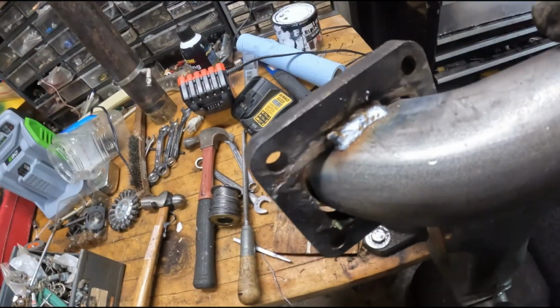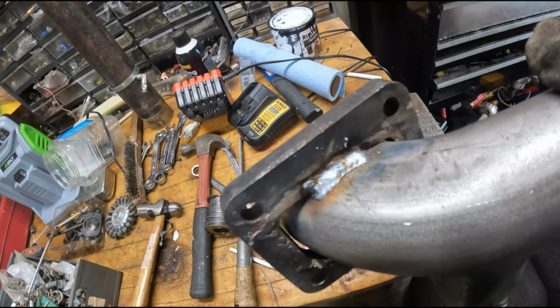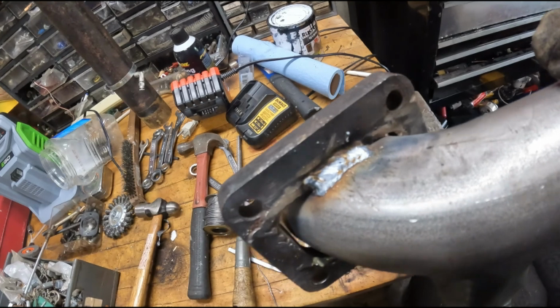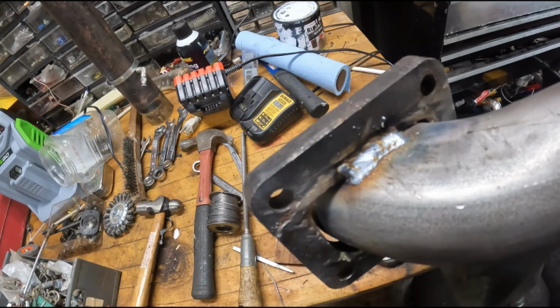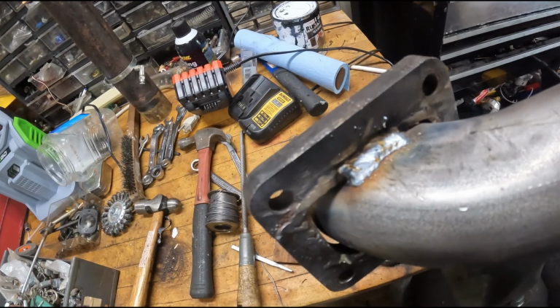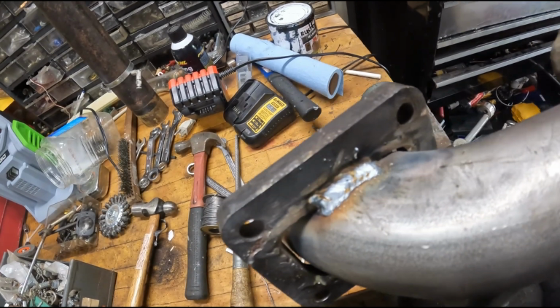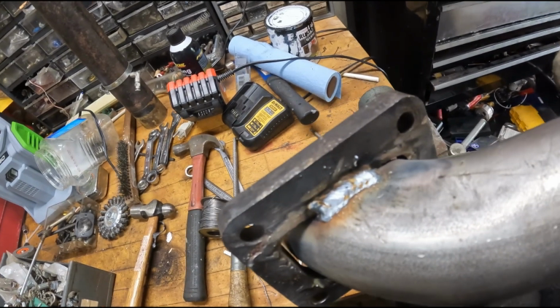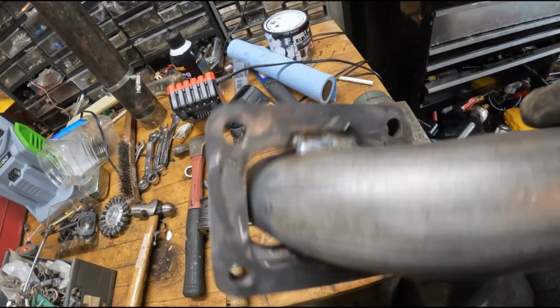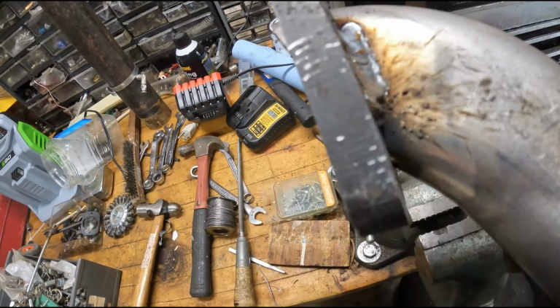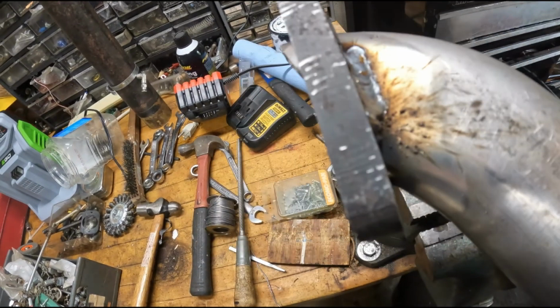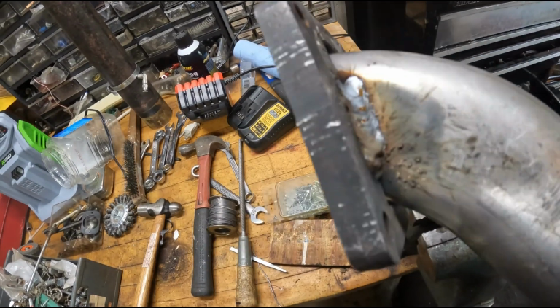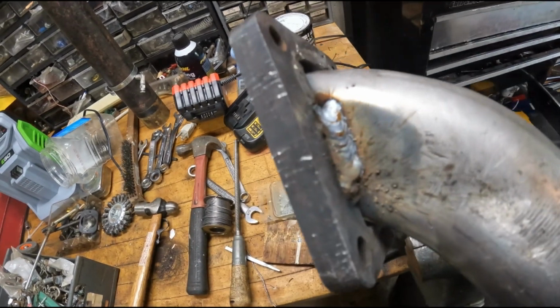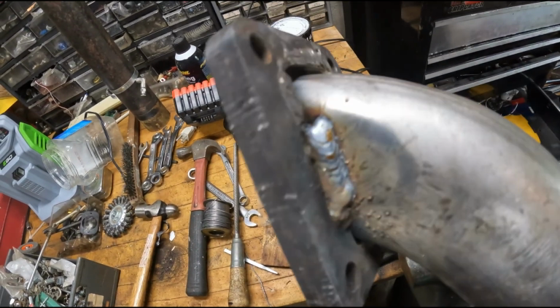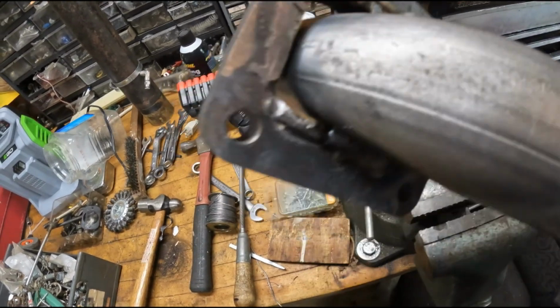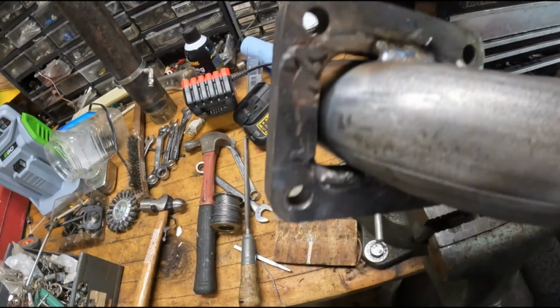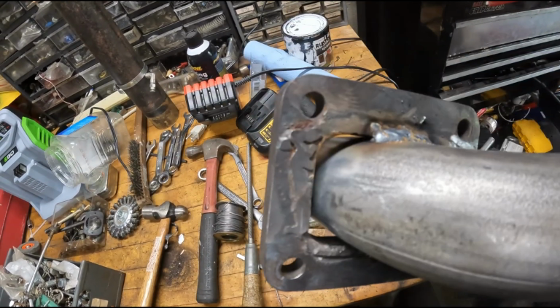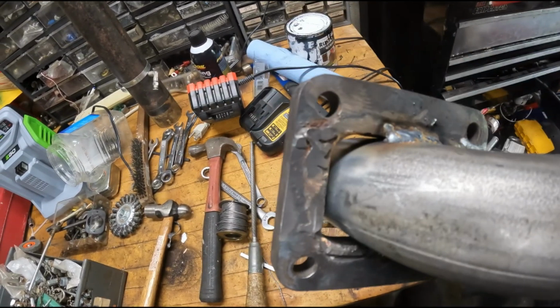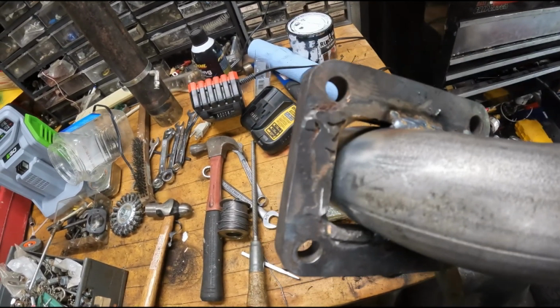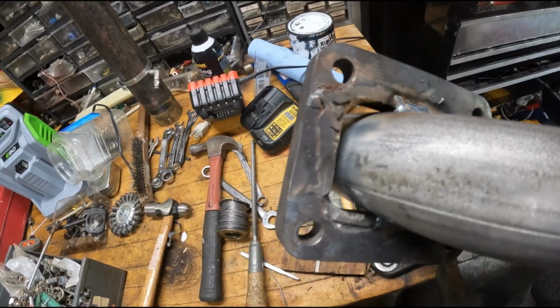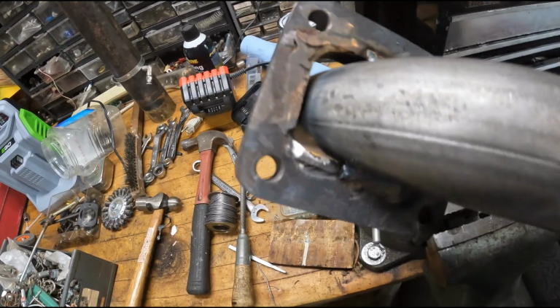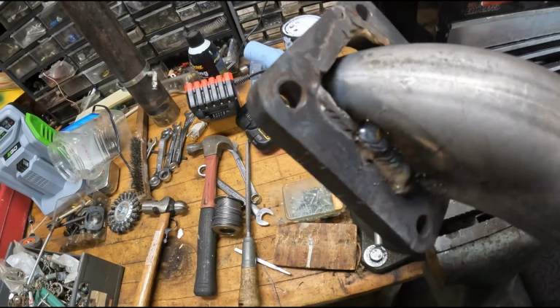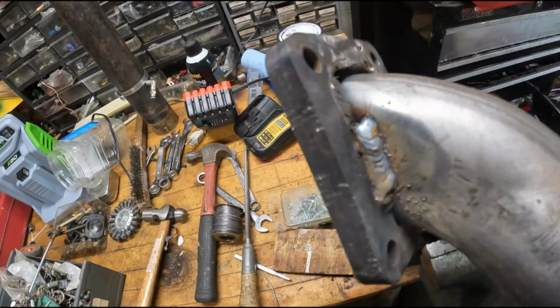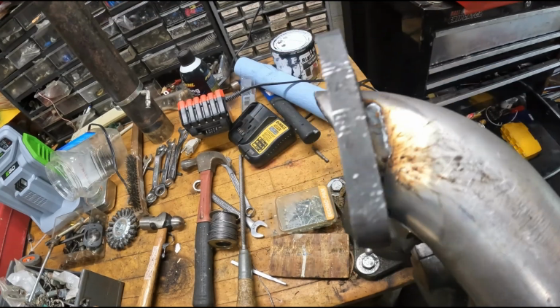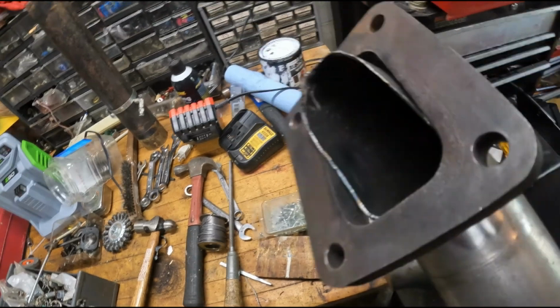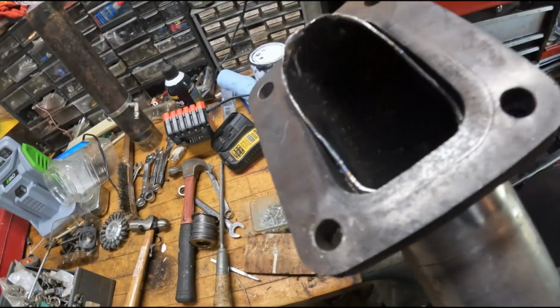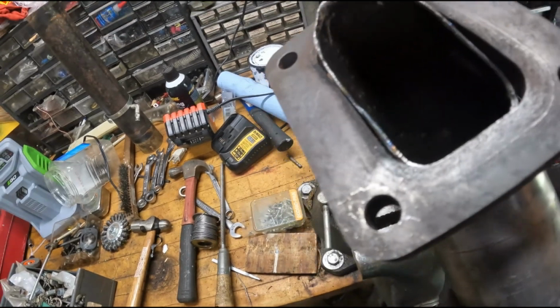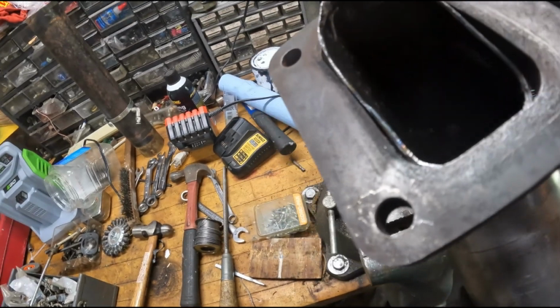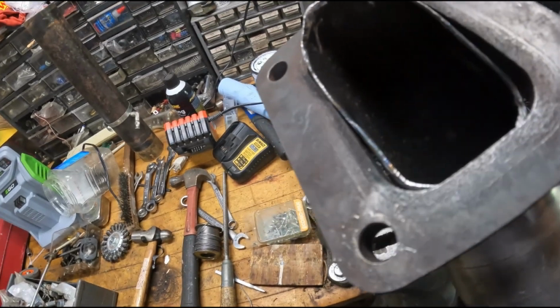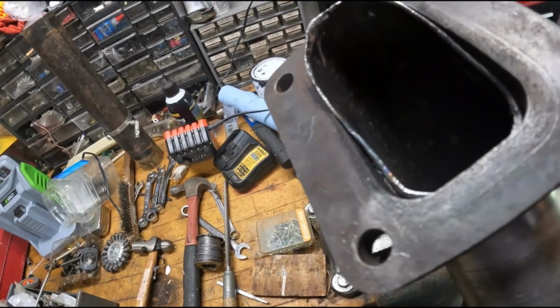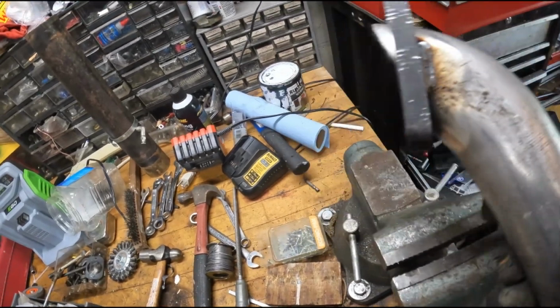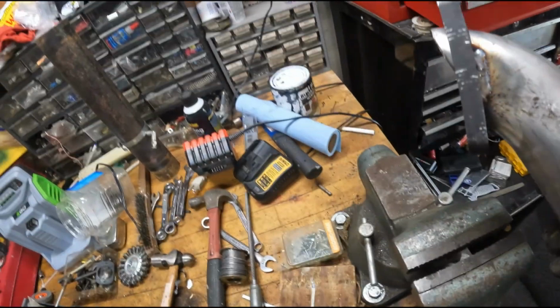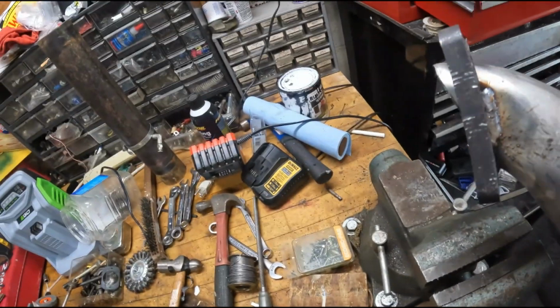Went ahead and did a pretty good bead on both sides of the merge, and now we're going to start beating the gaps out. We'll see how that goes.